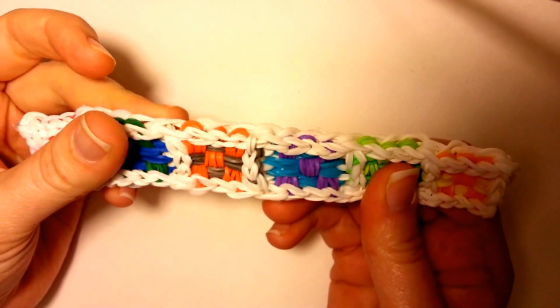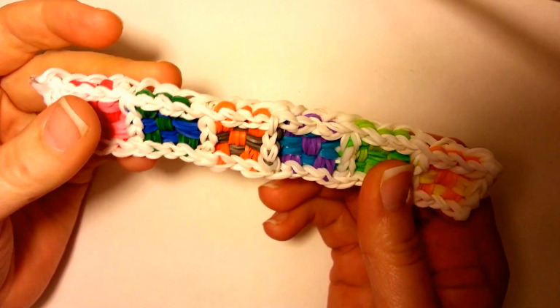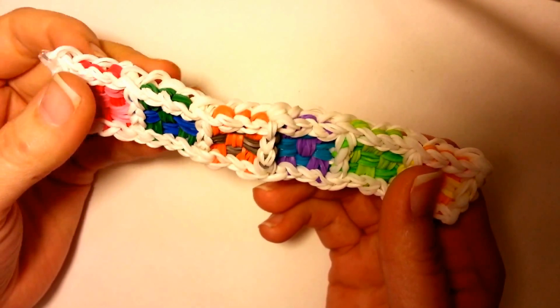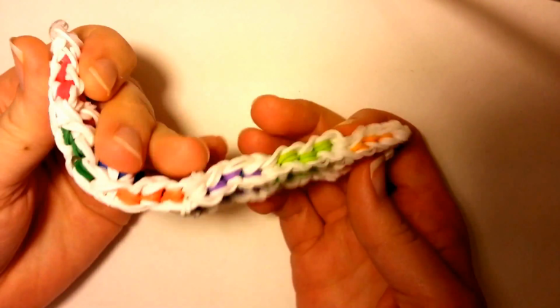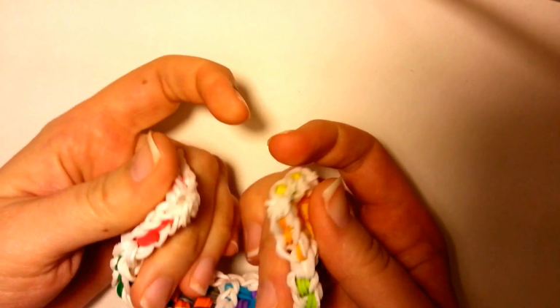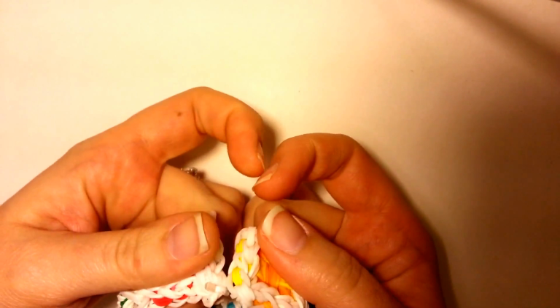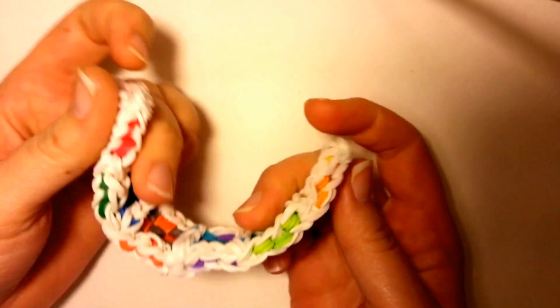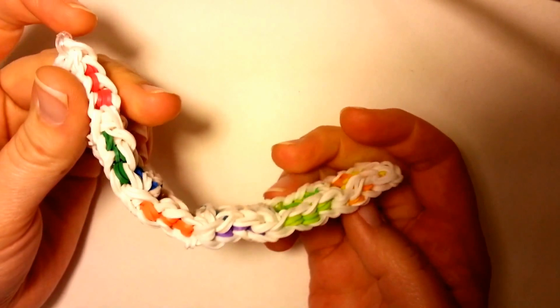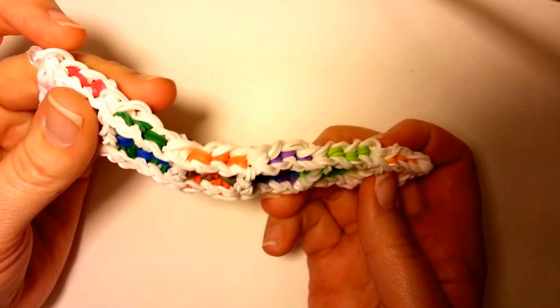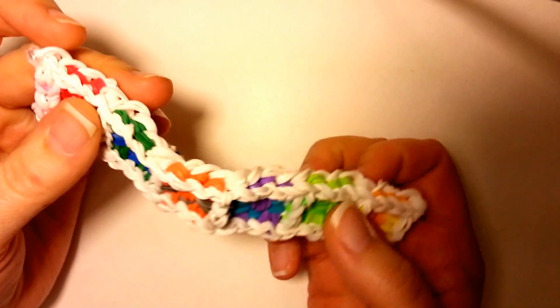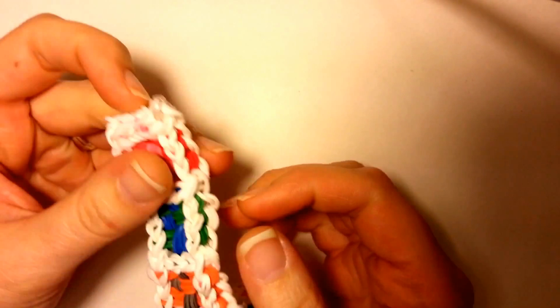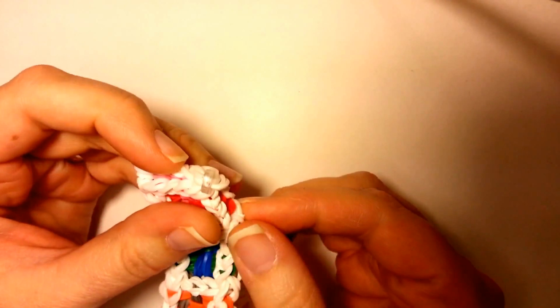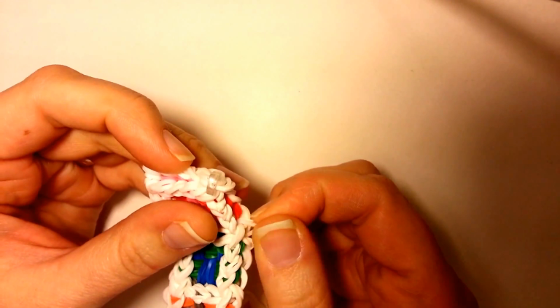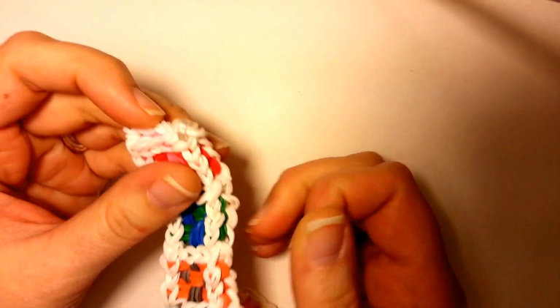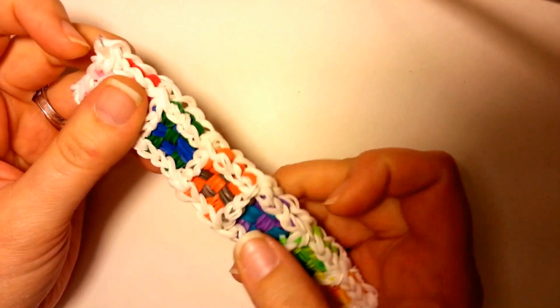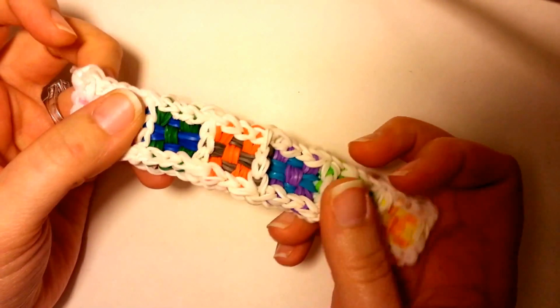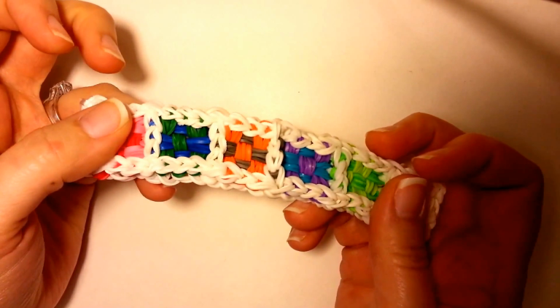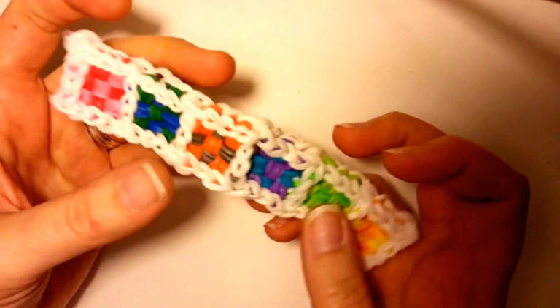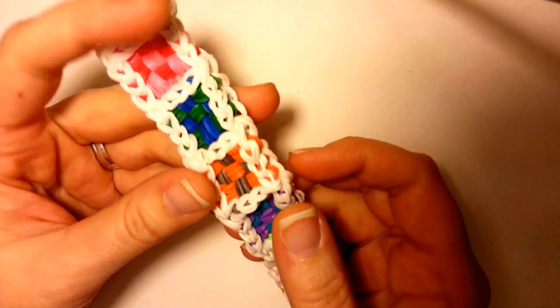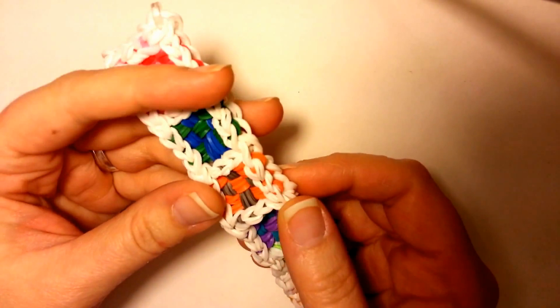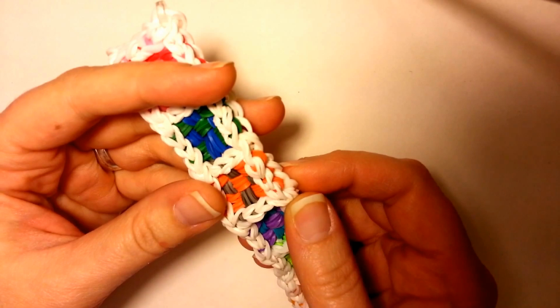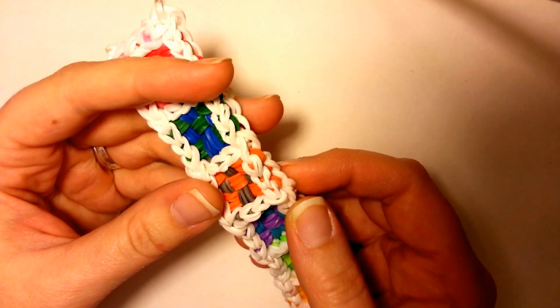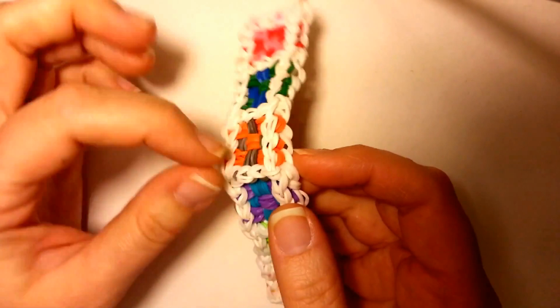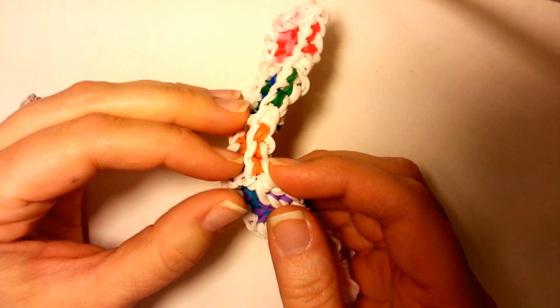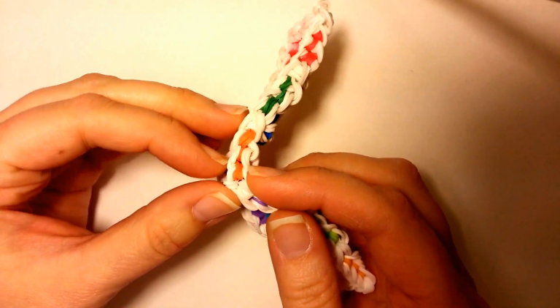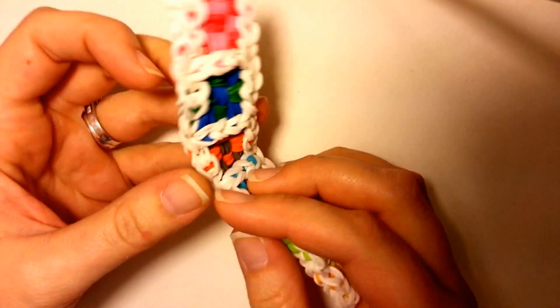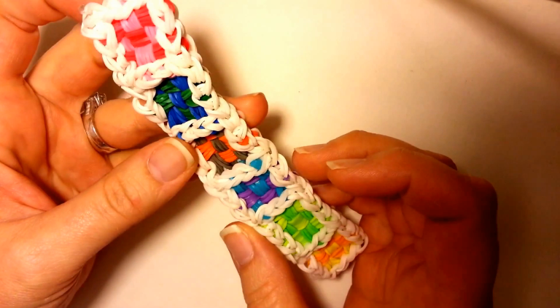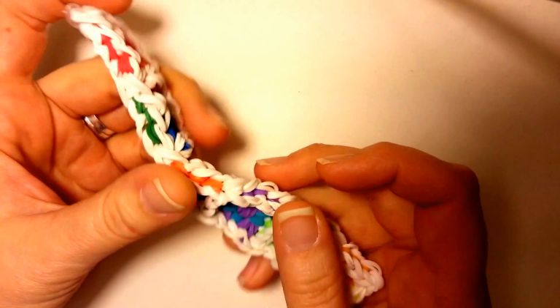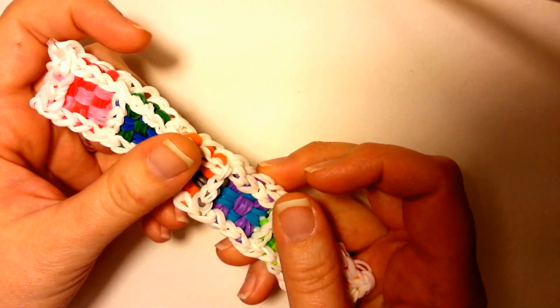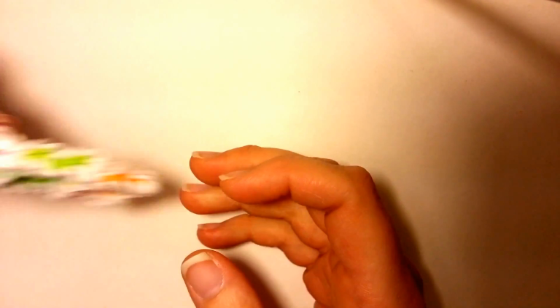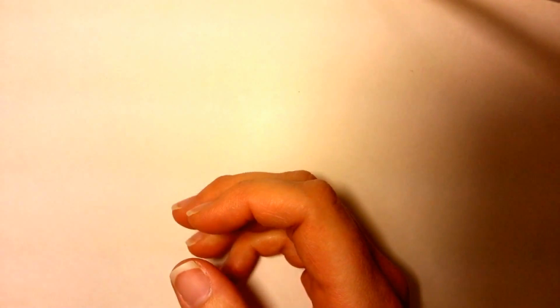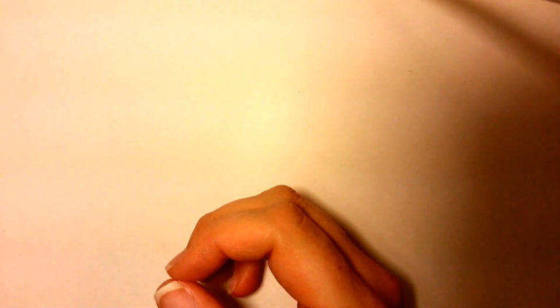You can make it as long as you want, so it'll fit all the way around your wrist — you don't have to do the extensions. It does take a little bit more work to do it, so you just kind of have to pick your battle of how you want to do it. Alright, let's get started.